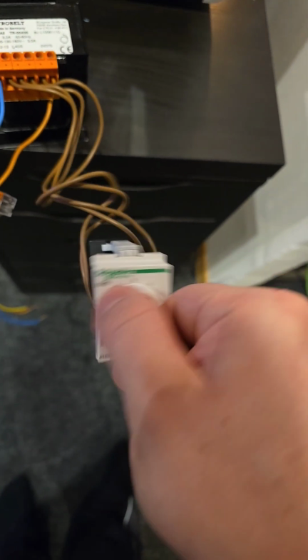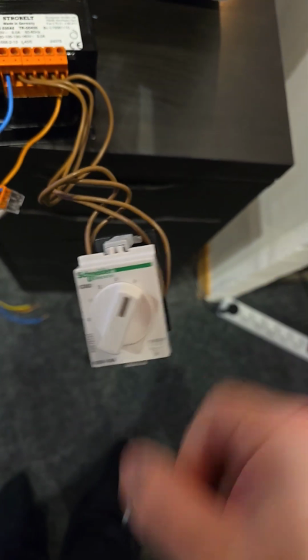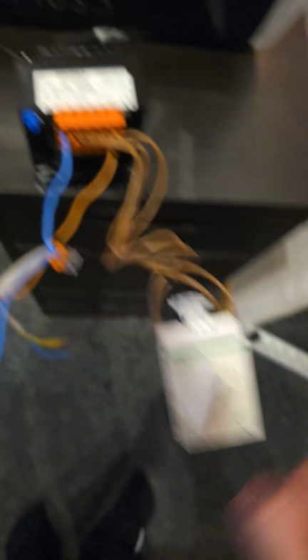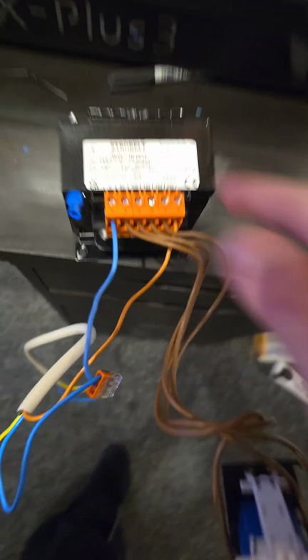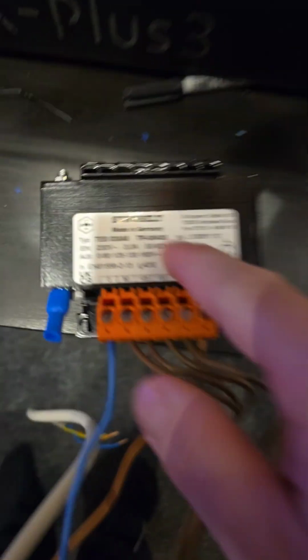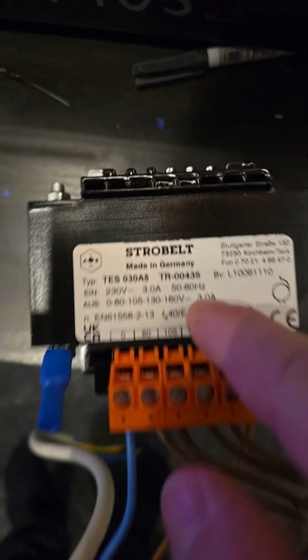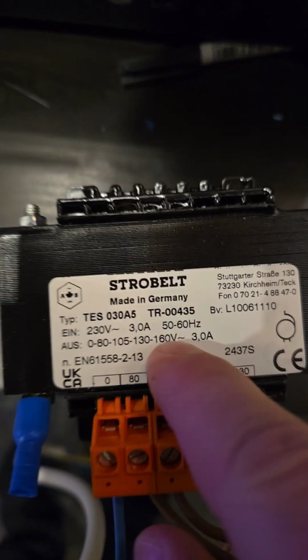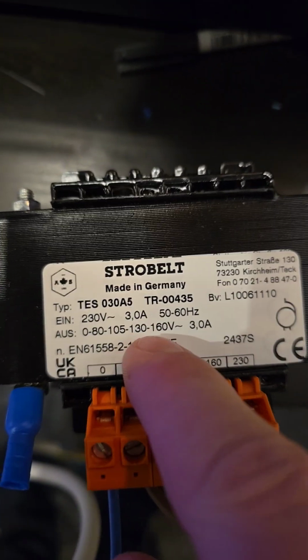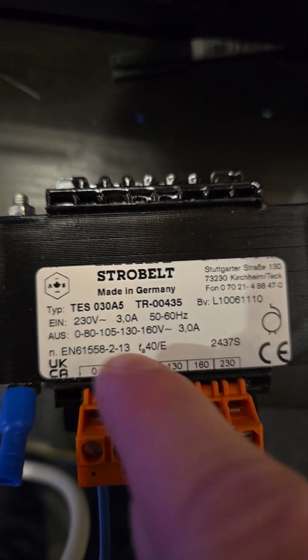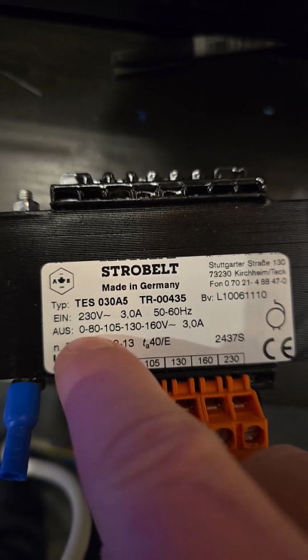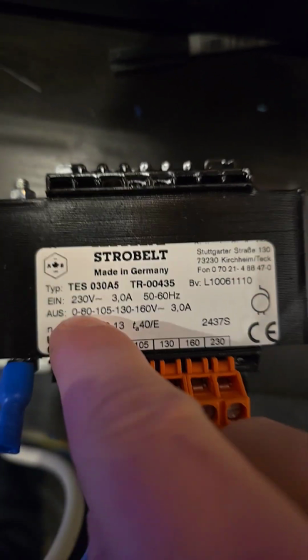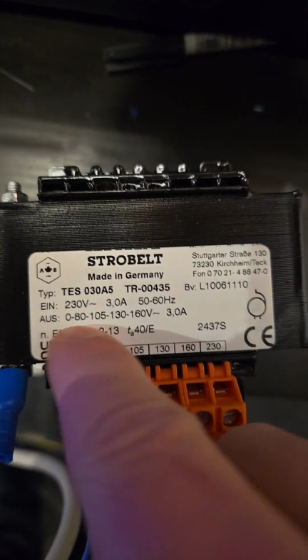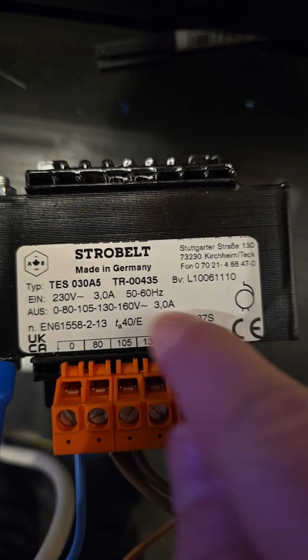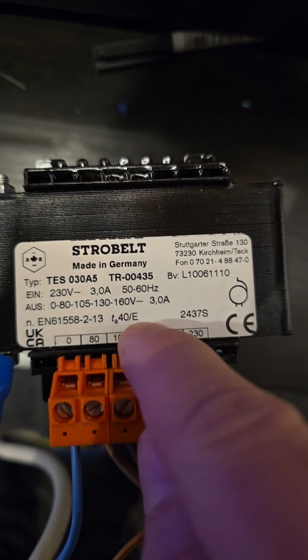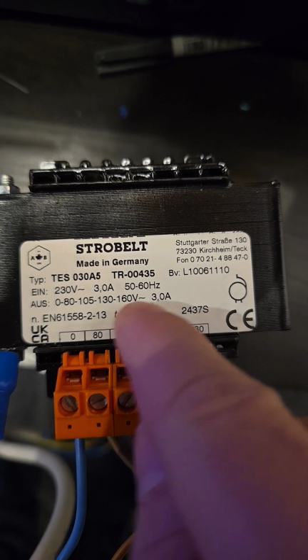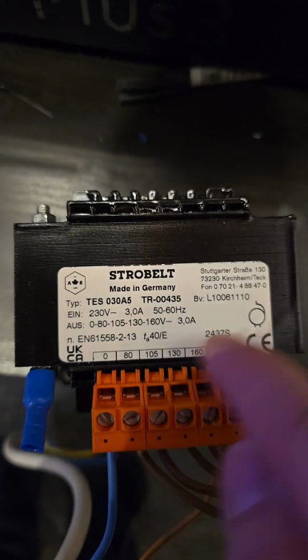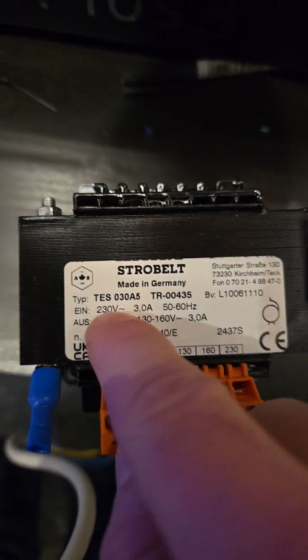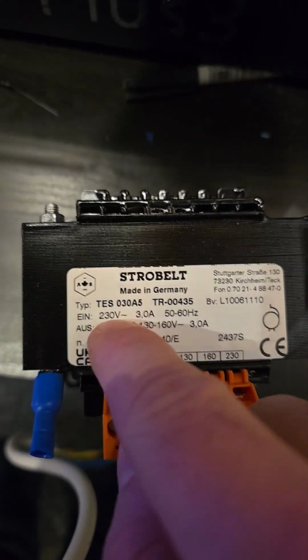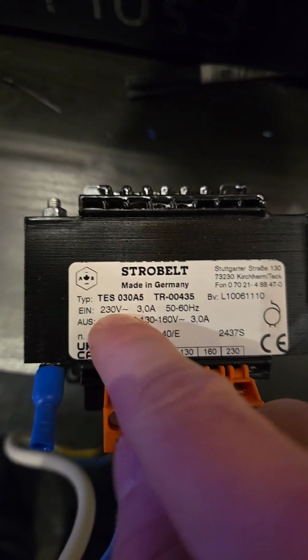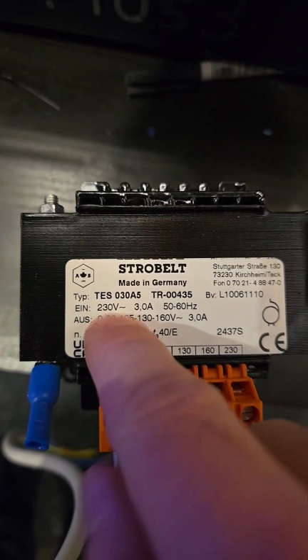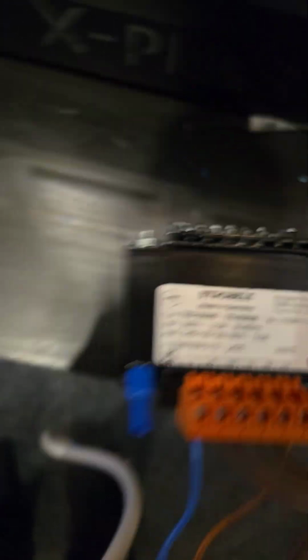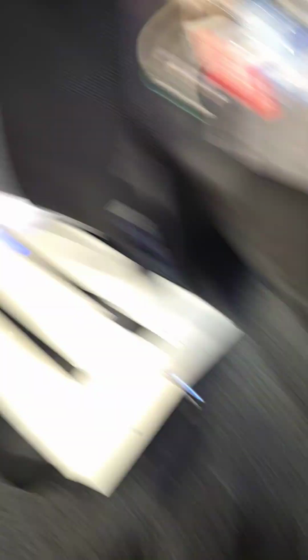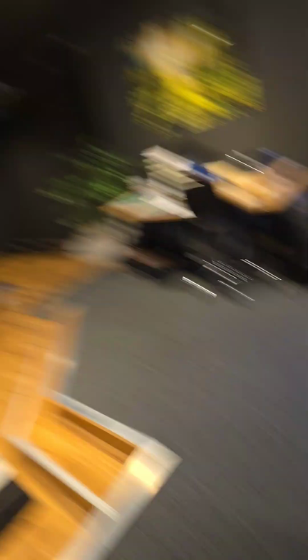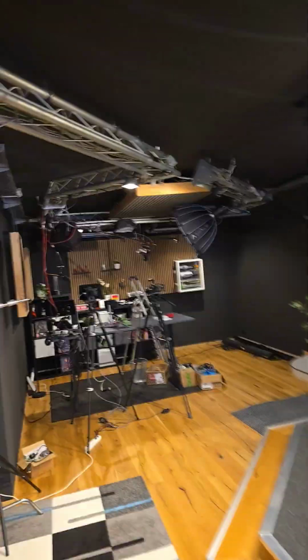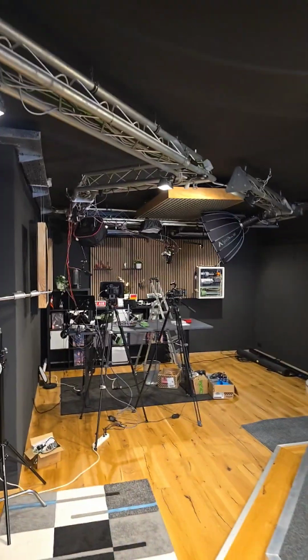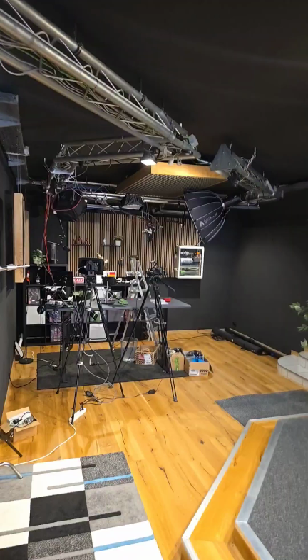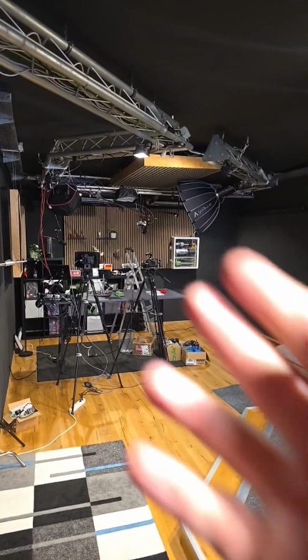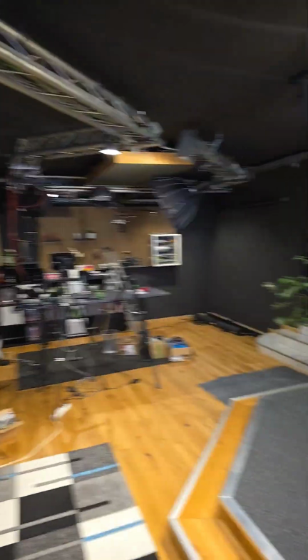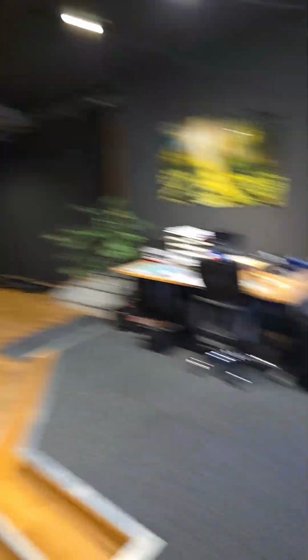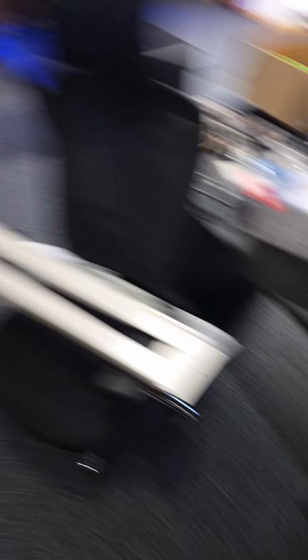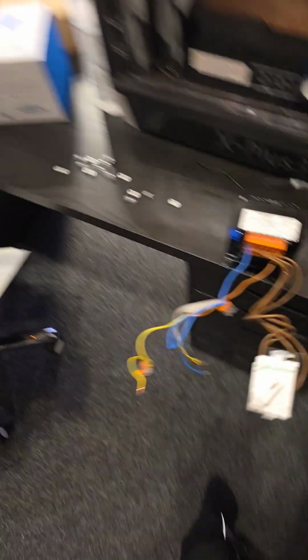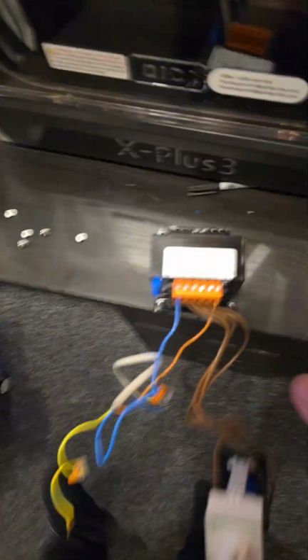There is a transformer where I can have not only 230 volts, where the fan is currently running. It's super loud, so for filming I cannot keep it on.